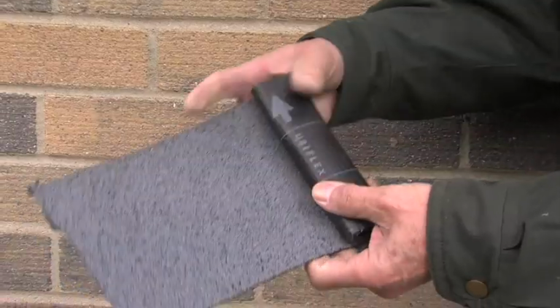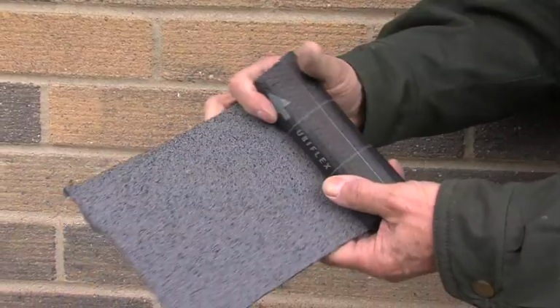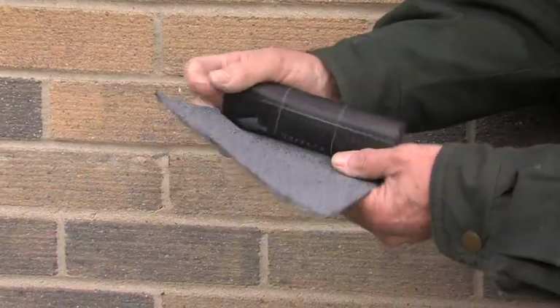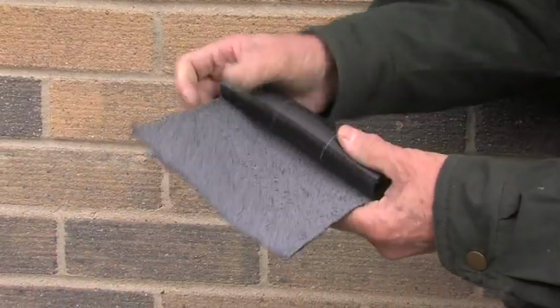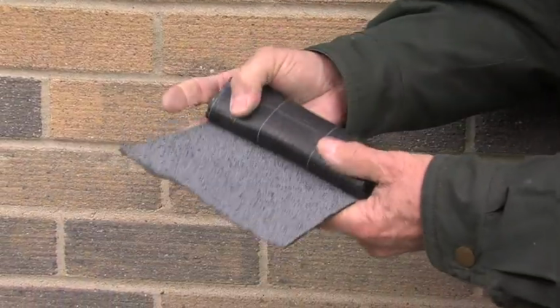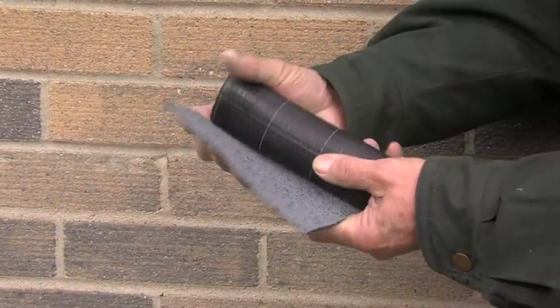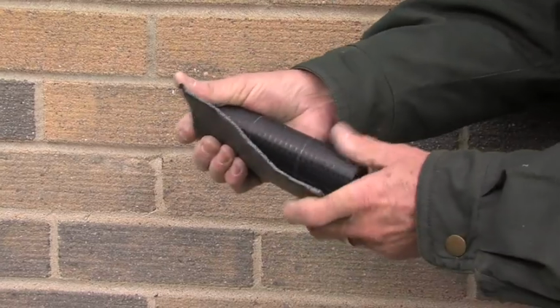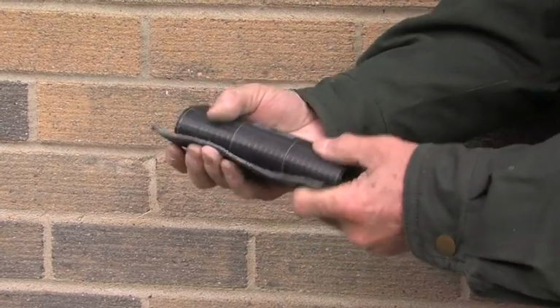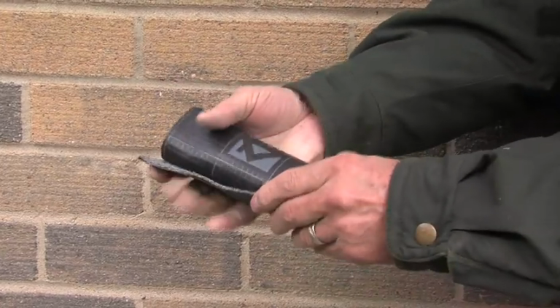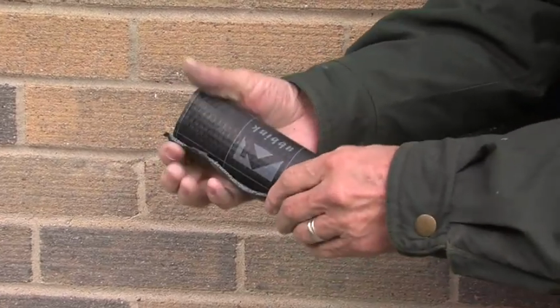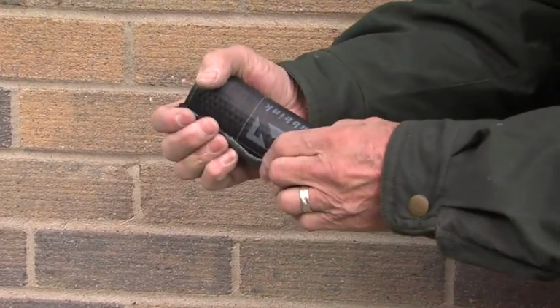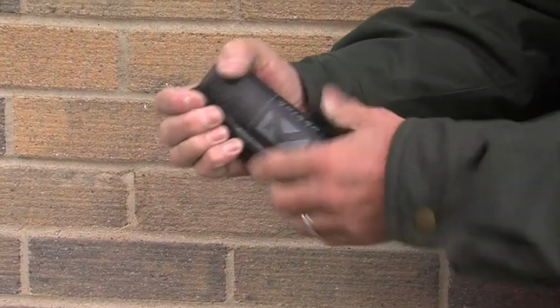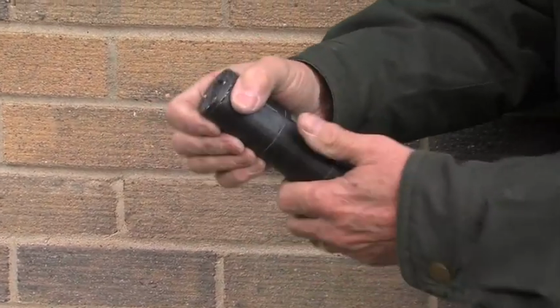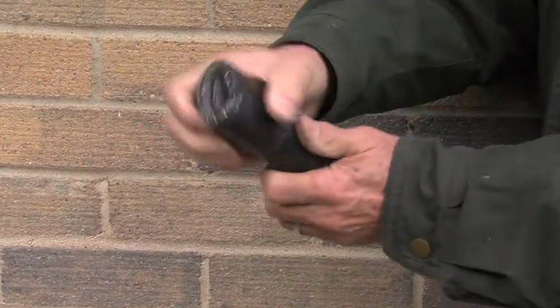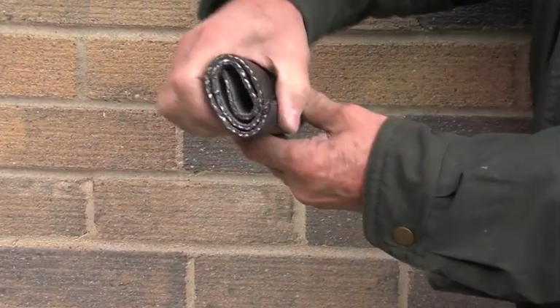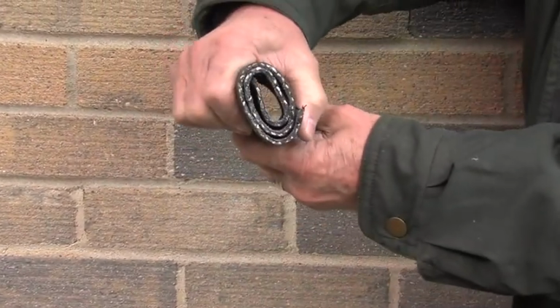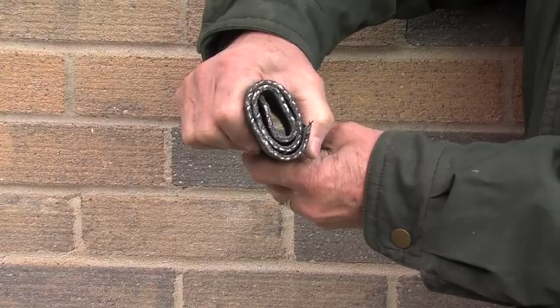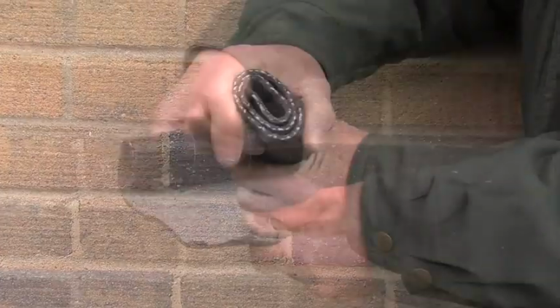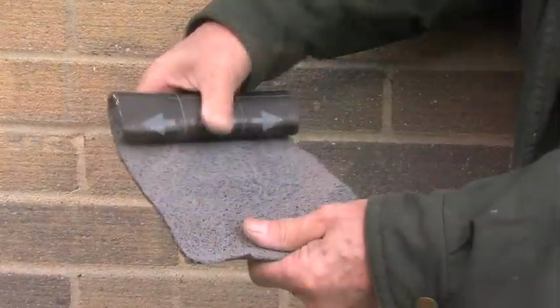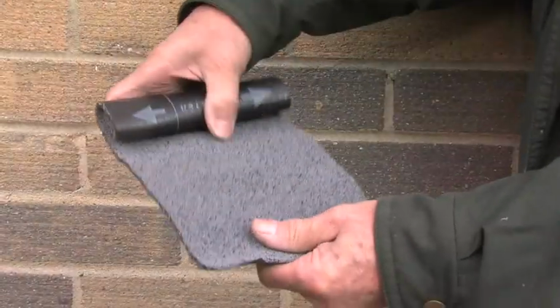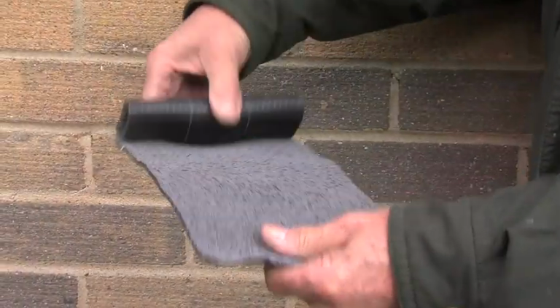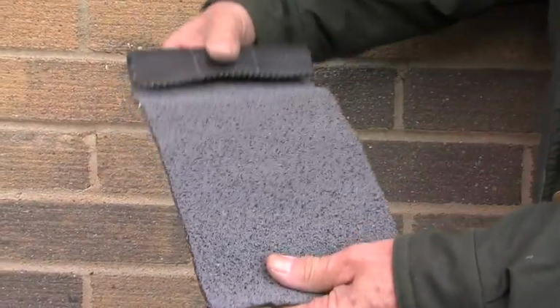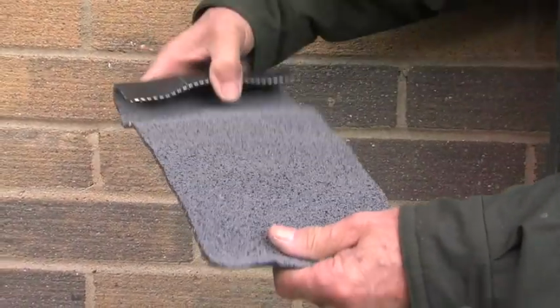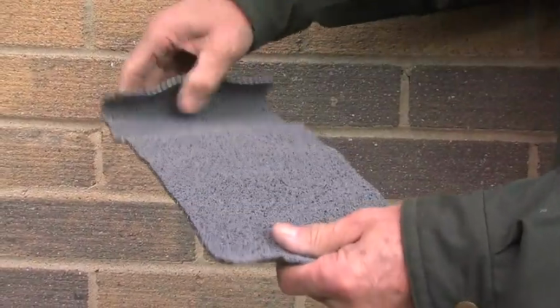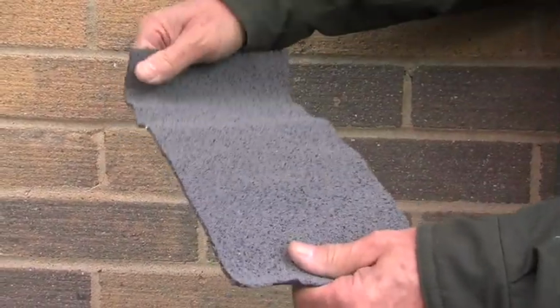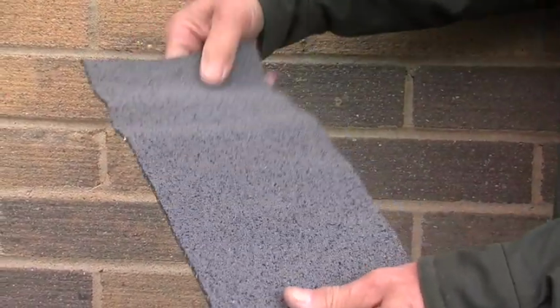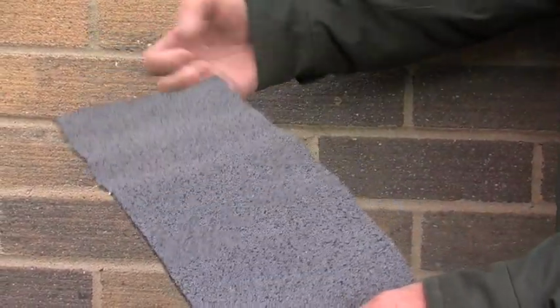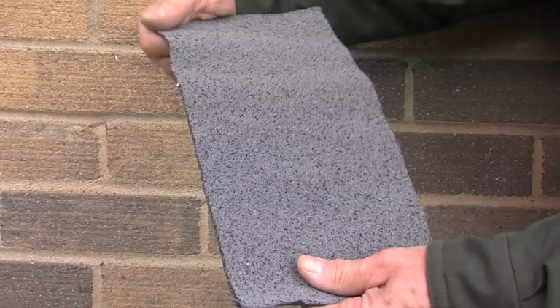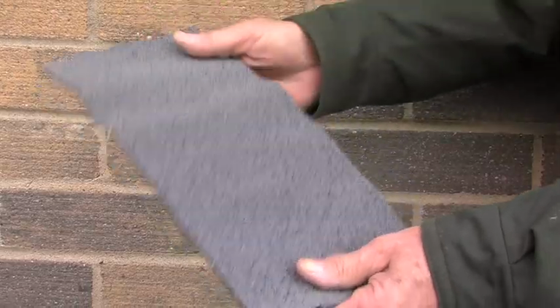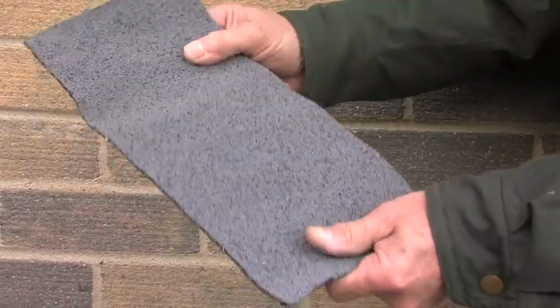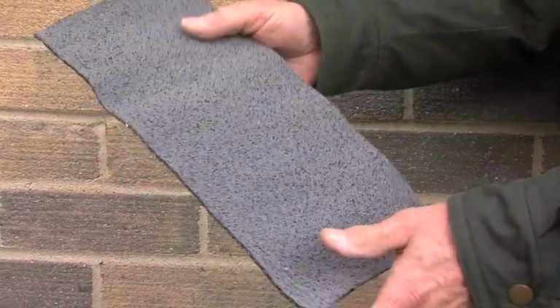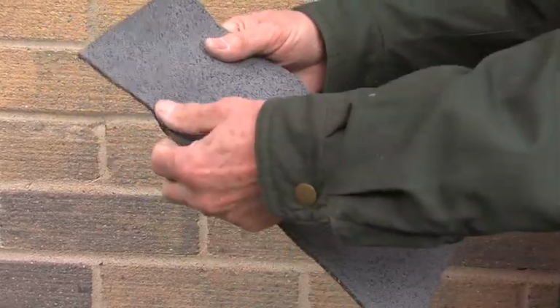Ubiflex is also malleable like lead, allowing it to be formed into an infinite variety of shapes. But it's 80% lighter and up to 50% quicker to install. So let's go on site to see what we mean.